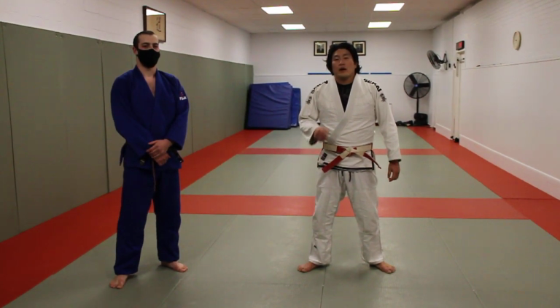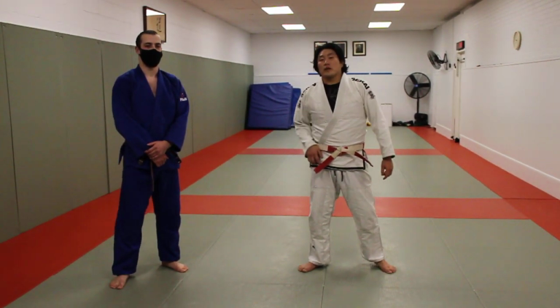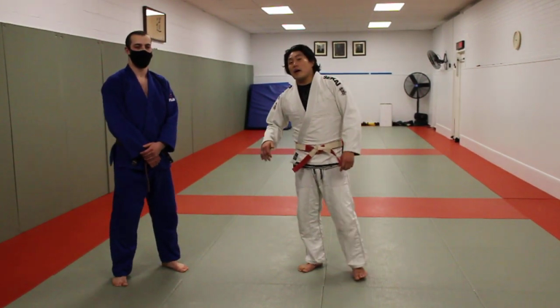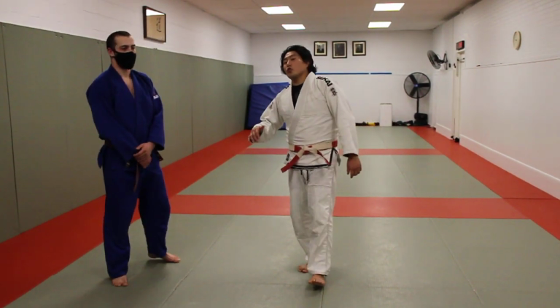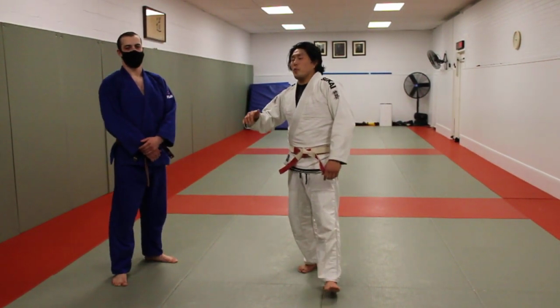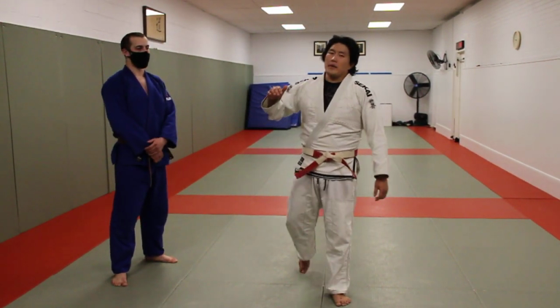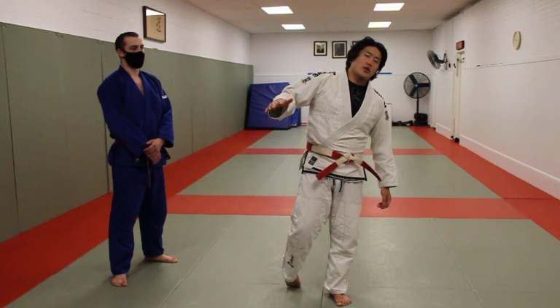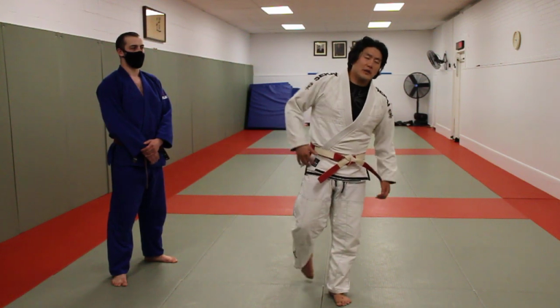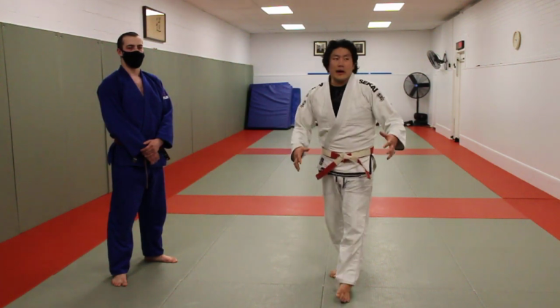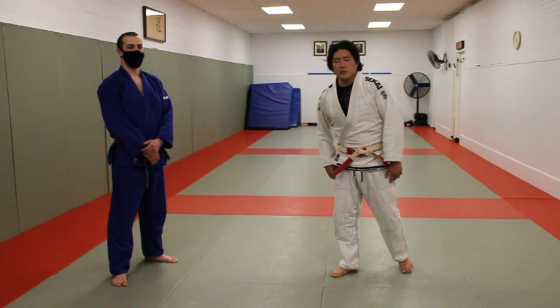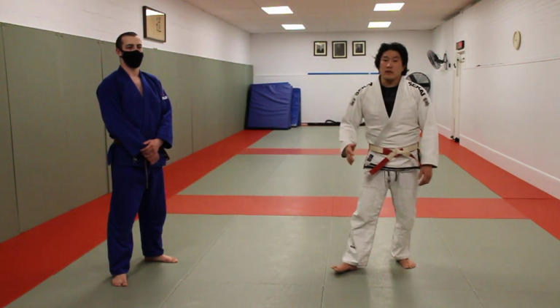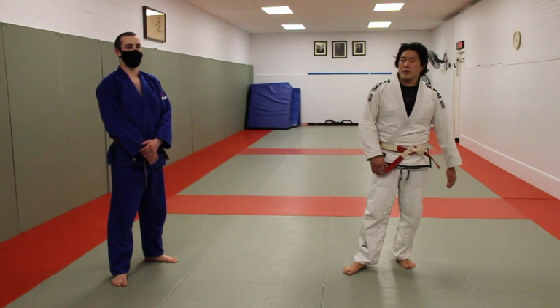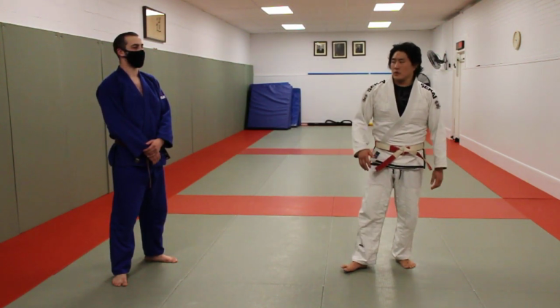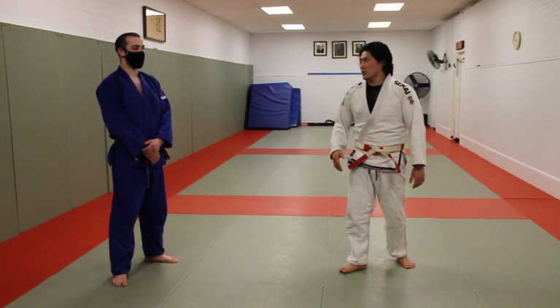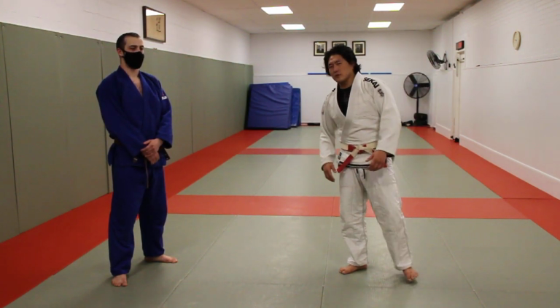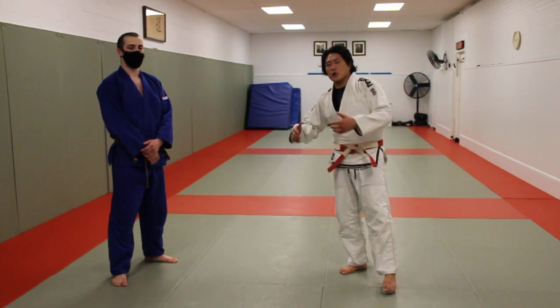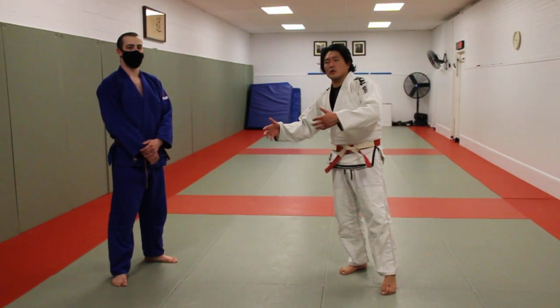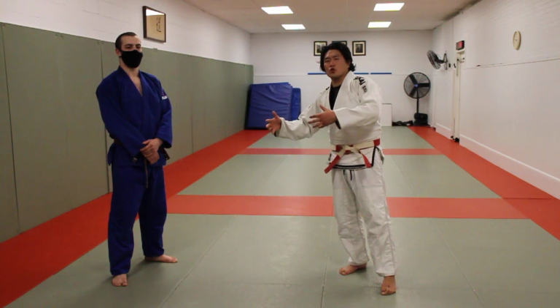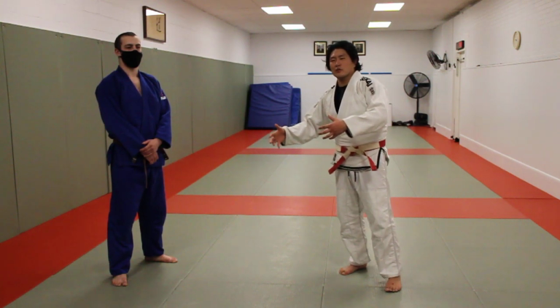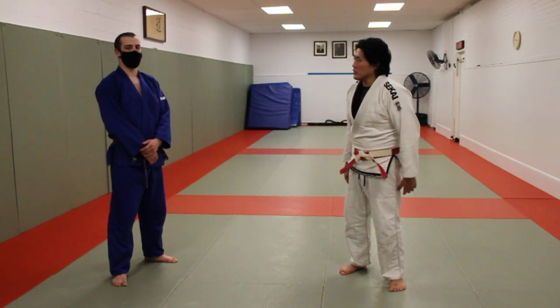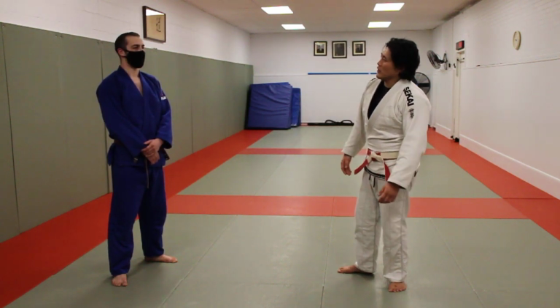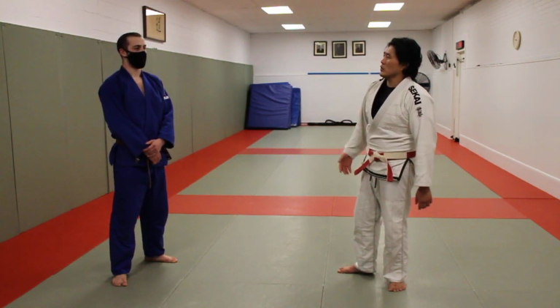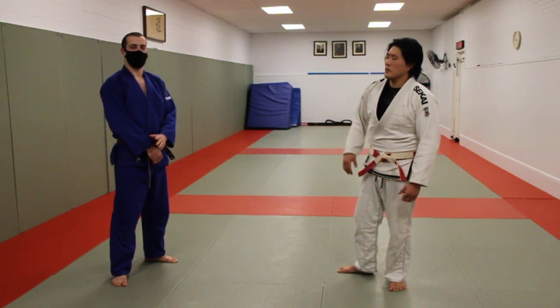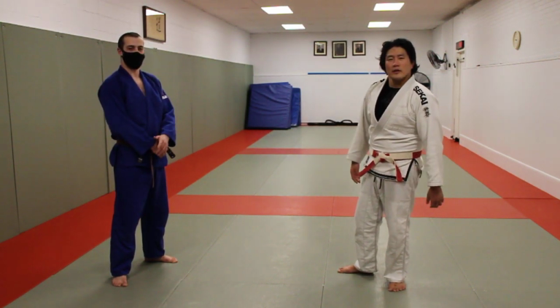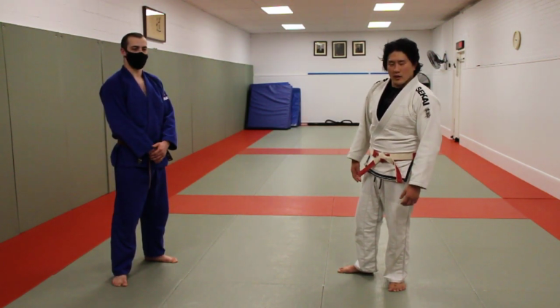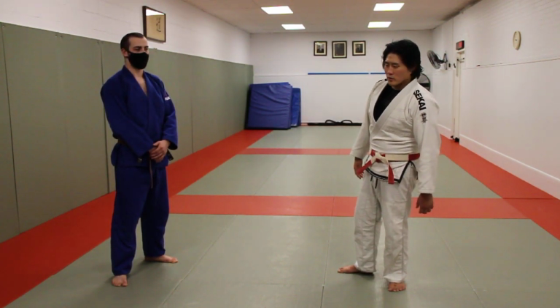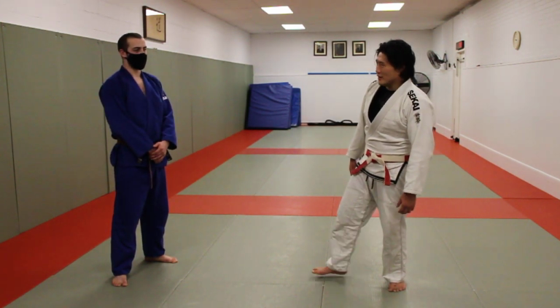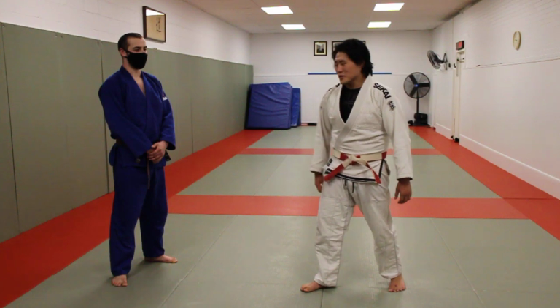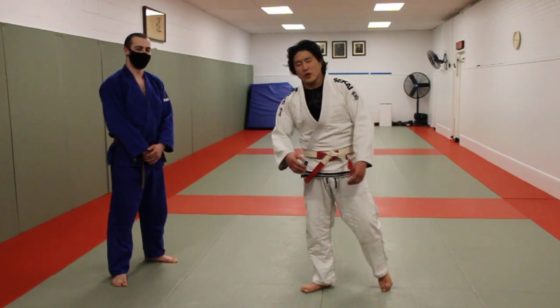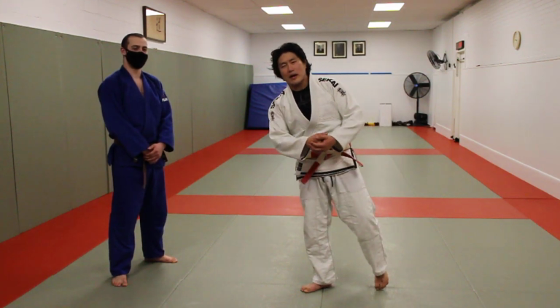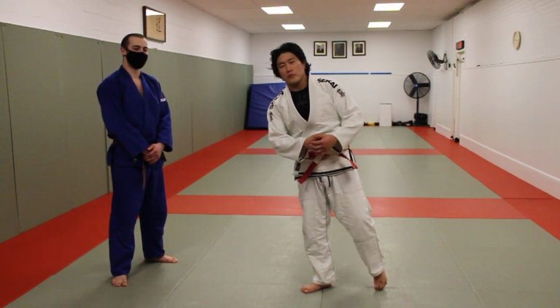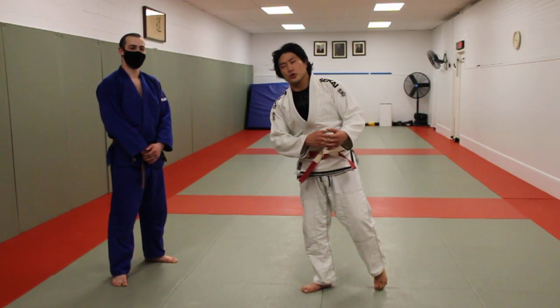Hey guys, what's going on. Today I'm going to show you my makikomi — actually it's not mine, people do it all the time, I don't really do it that much. But since we're here with the resident Georgian, do you want to say hi Luca? Hi everyone. So we're going to do a harai makikomi from the Georgian grip.